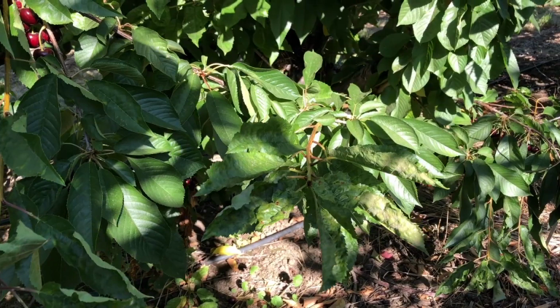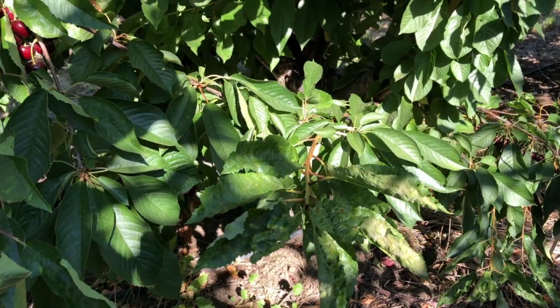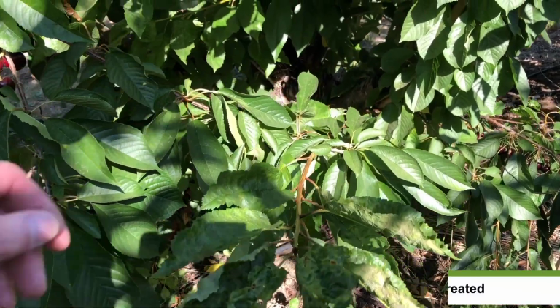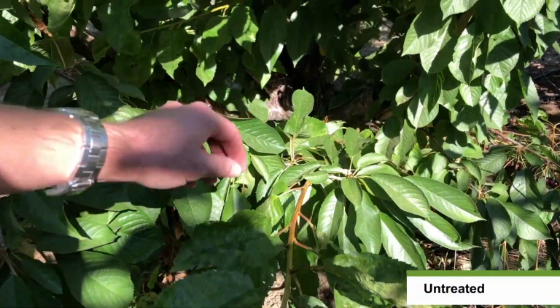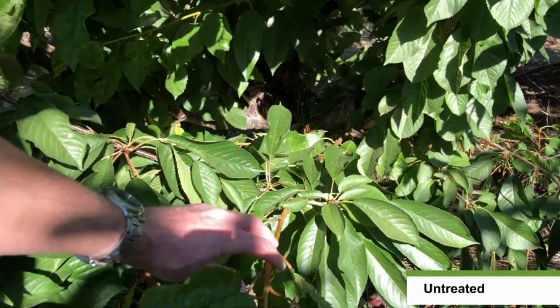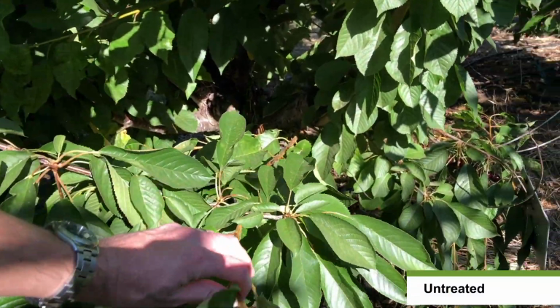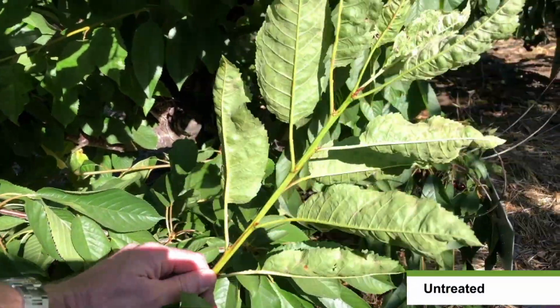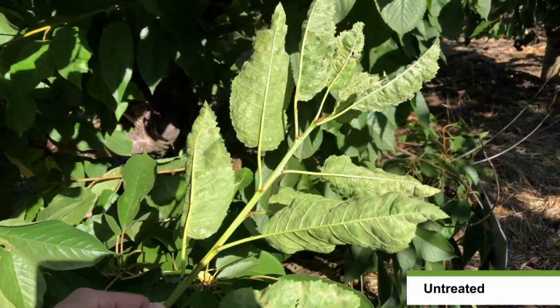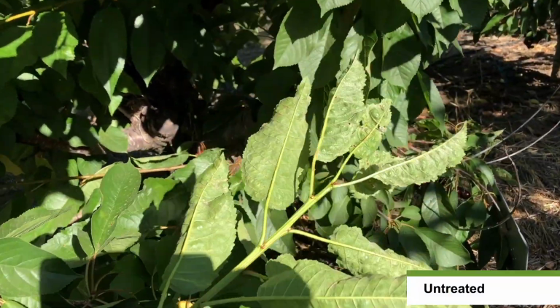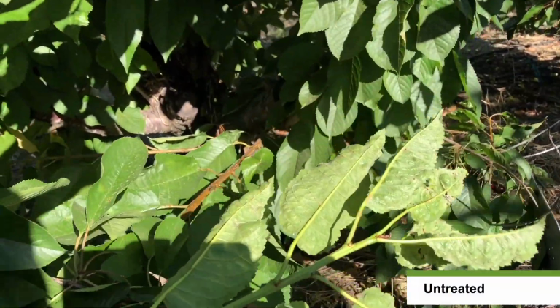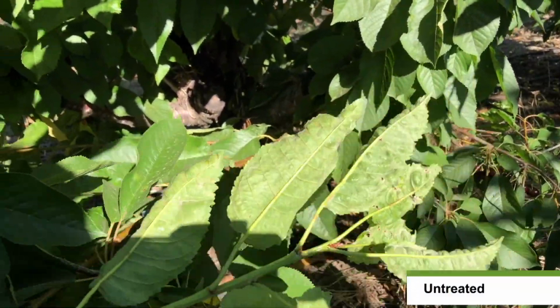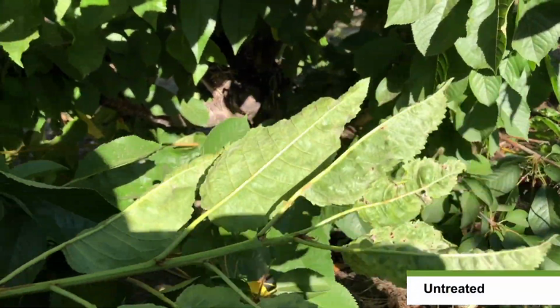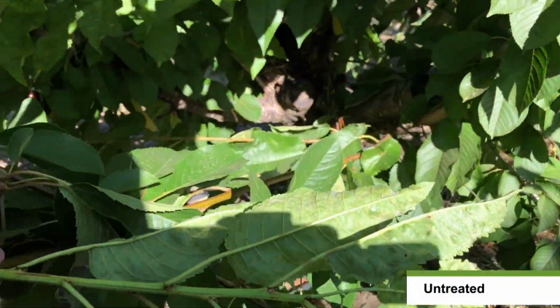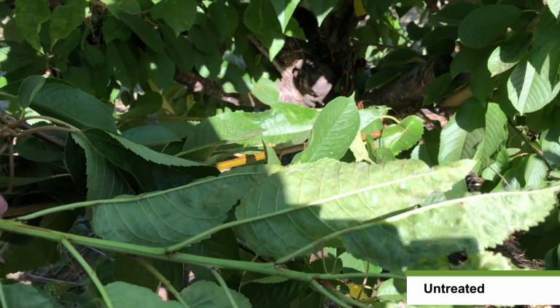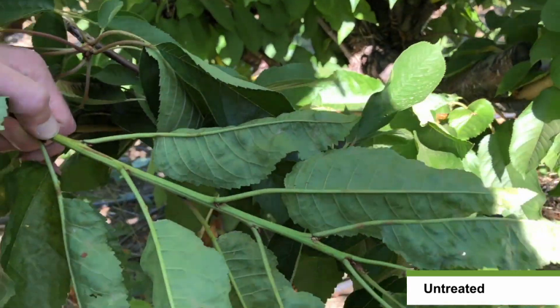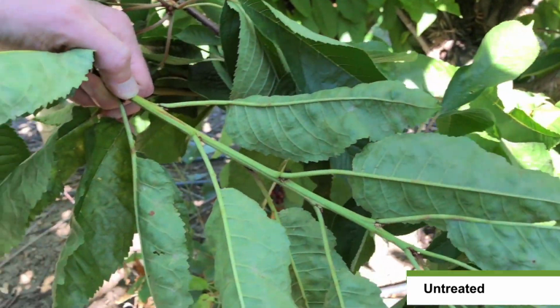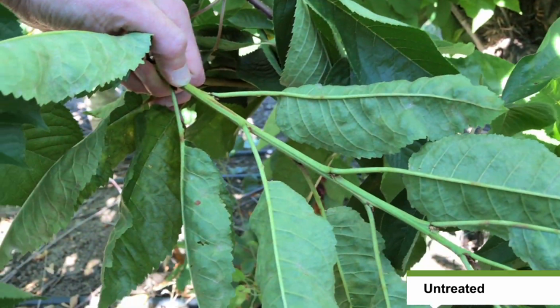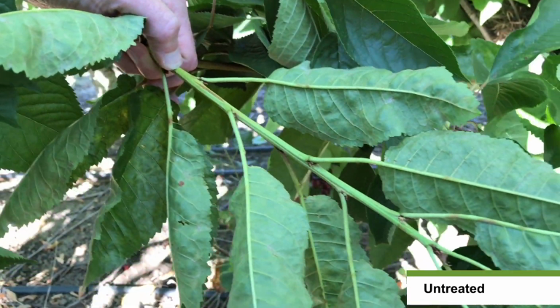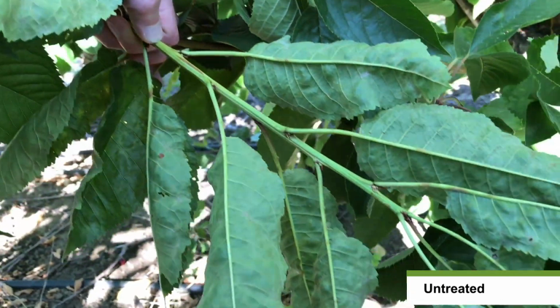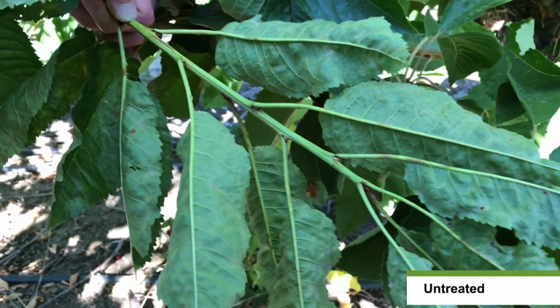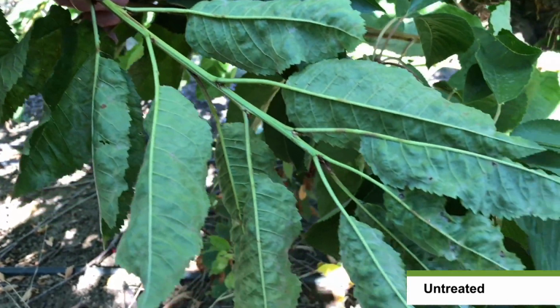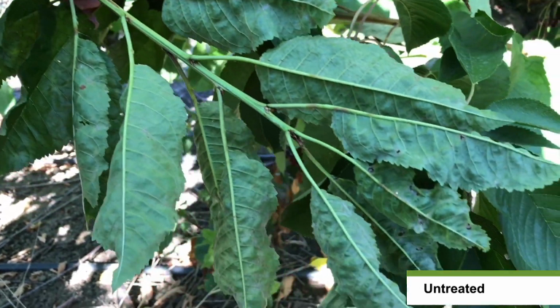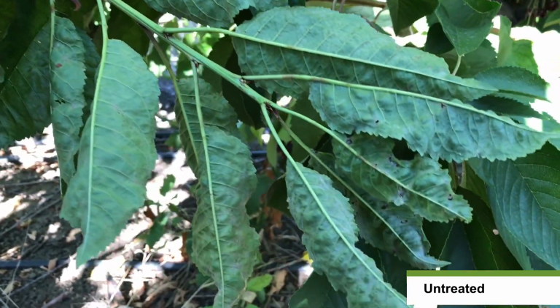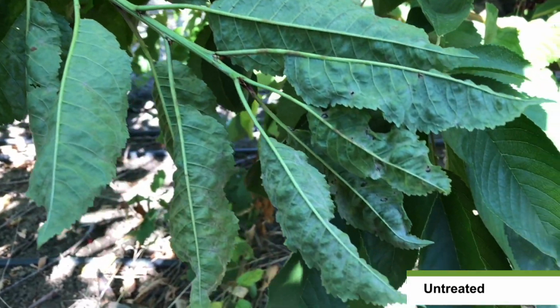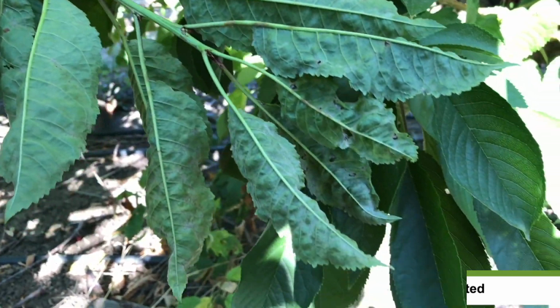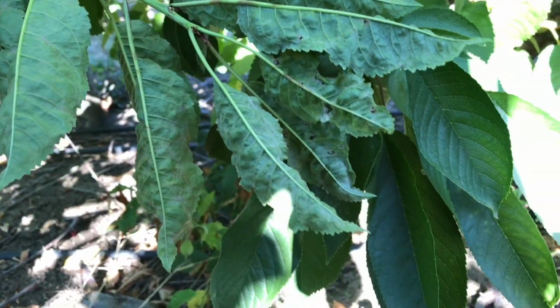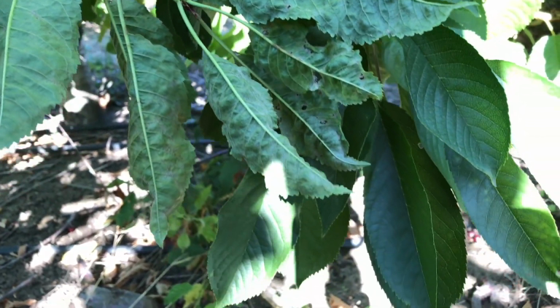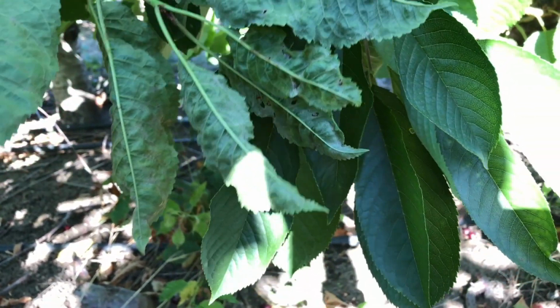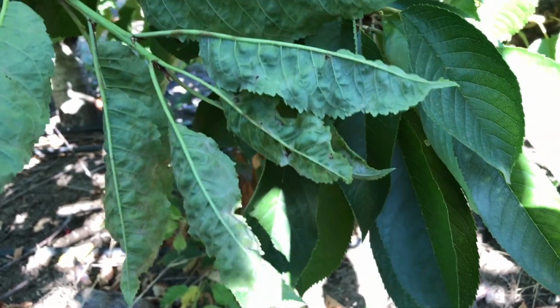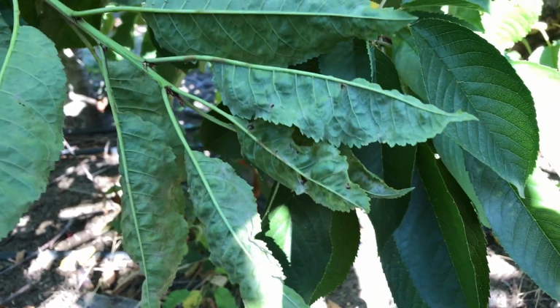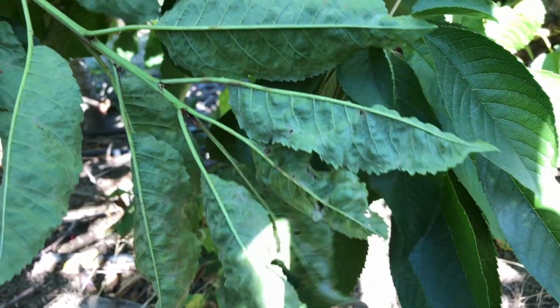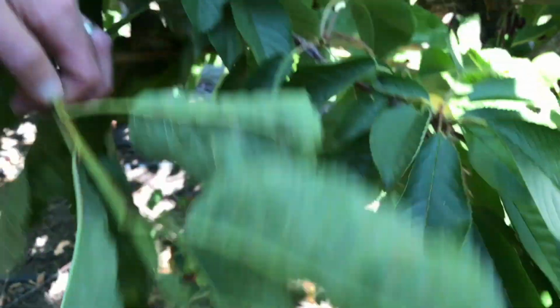This is the untreated check. When we look at the shoot, you'll notice that almost every leaf has powdery mildew on it, and the severity of the mildew can be quite high.